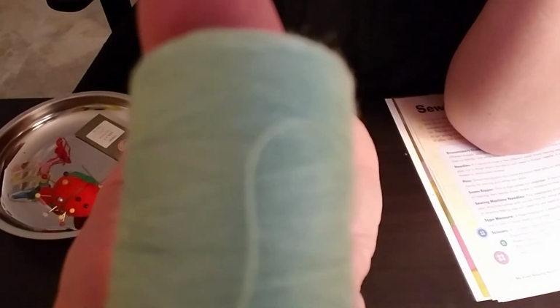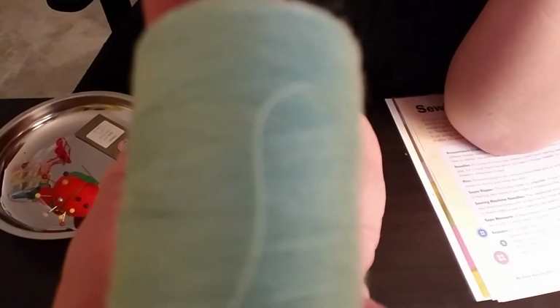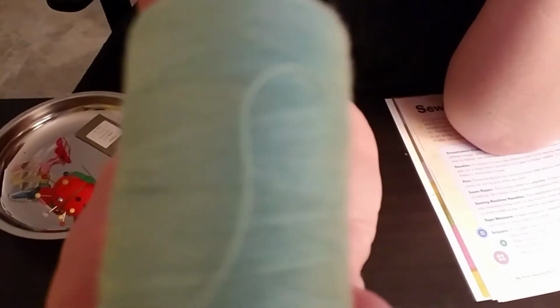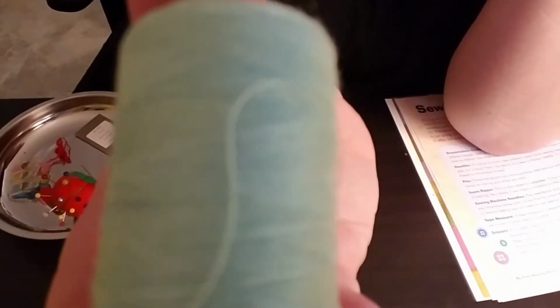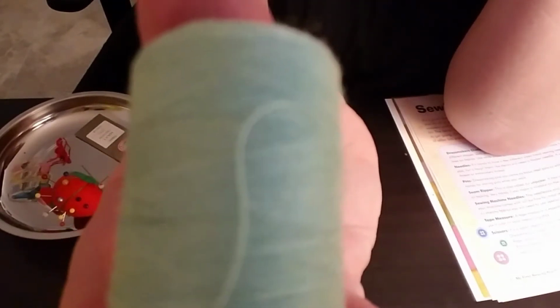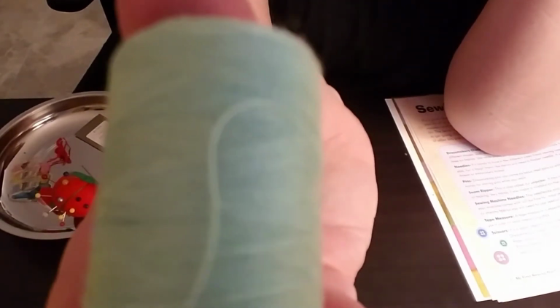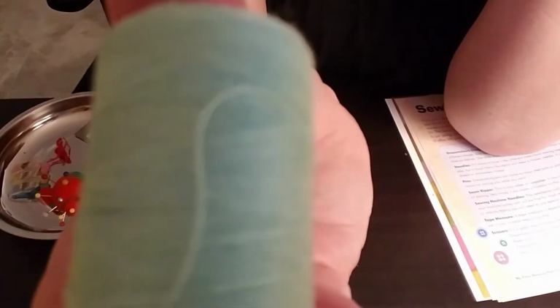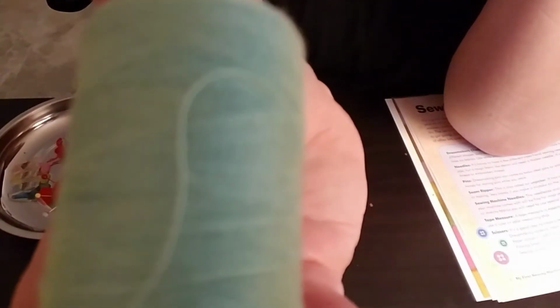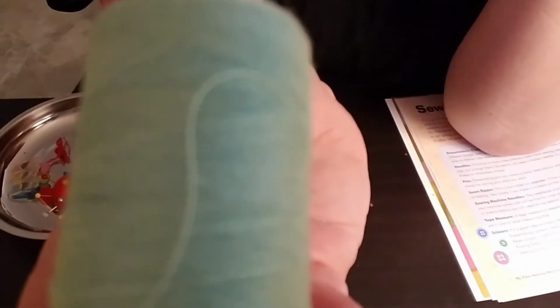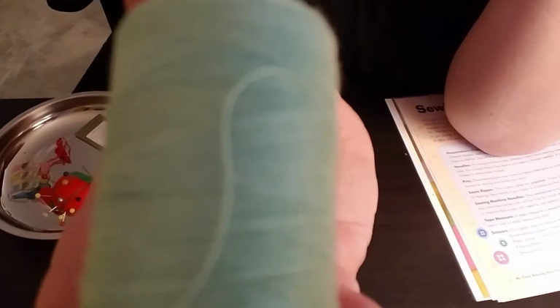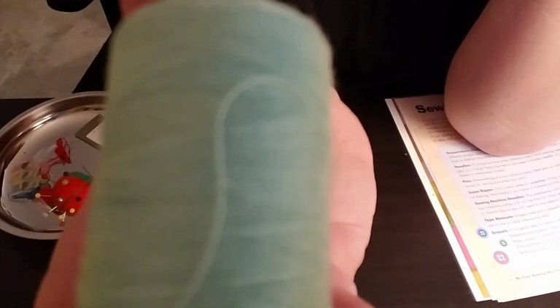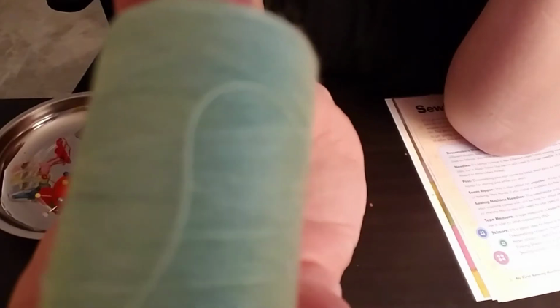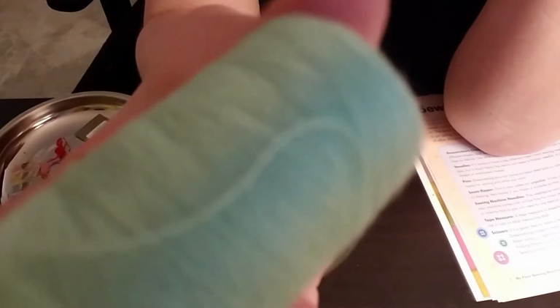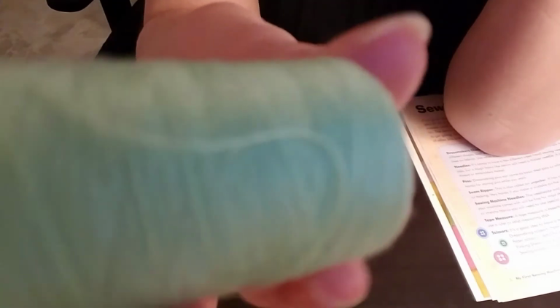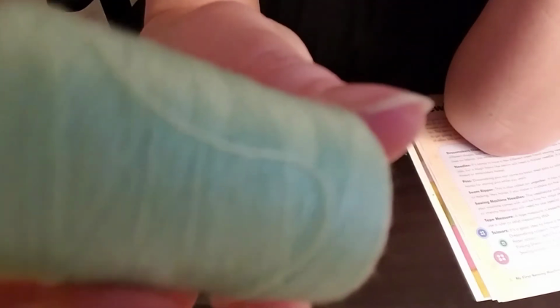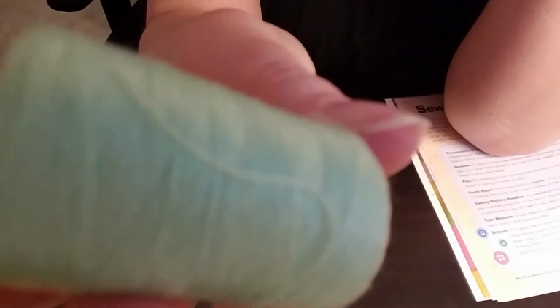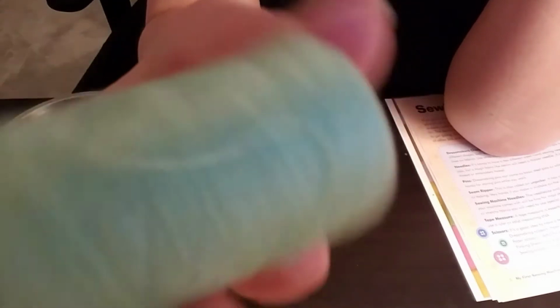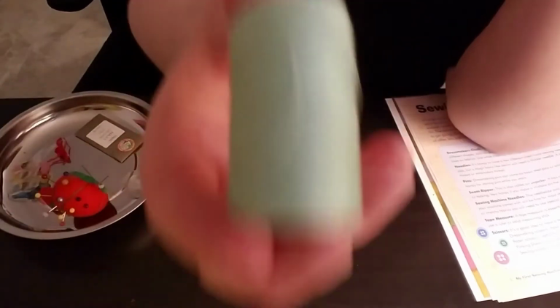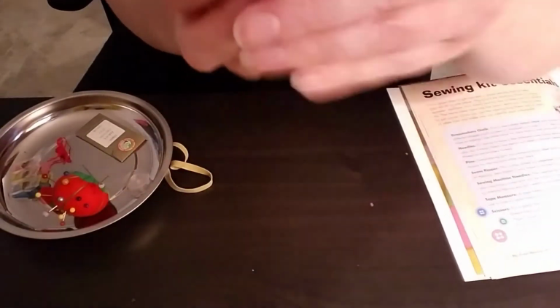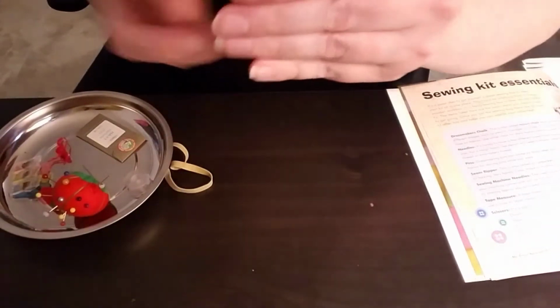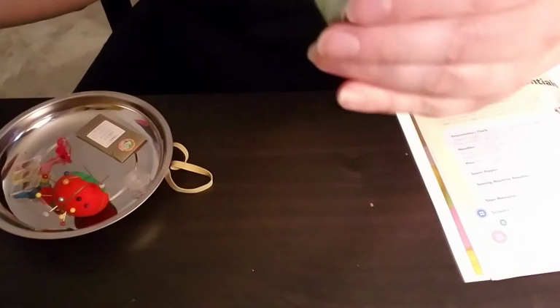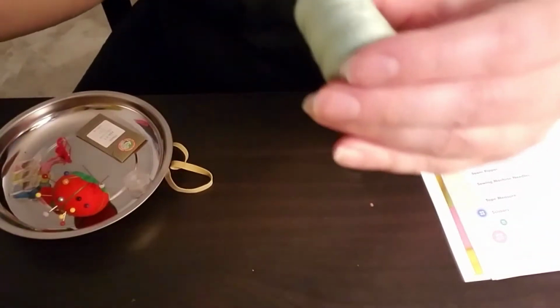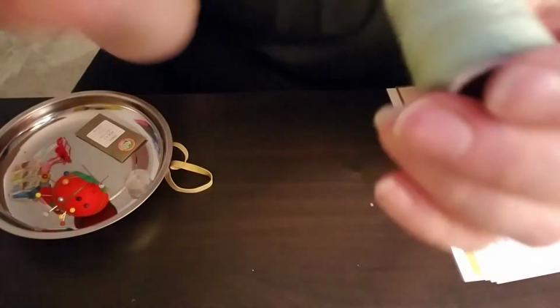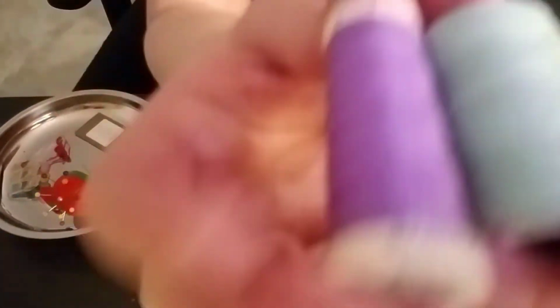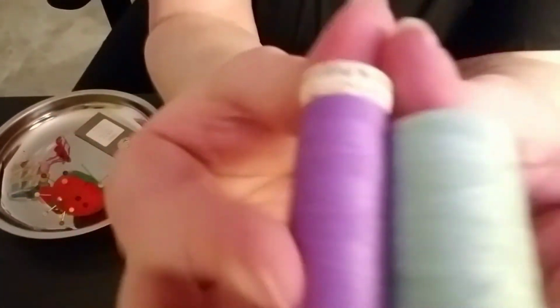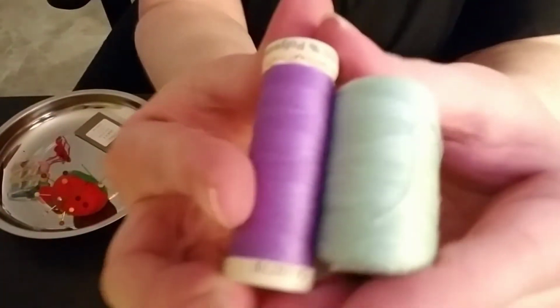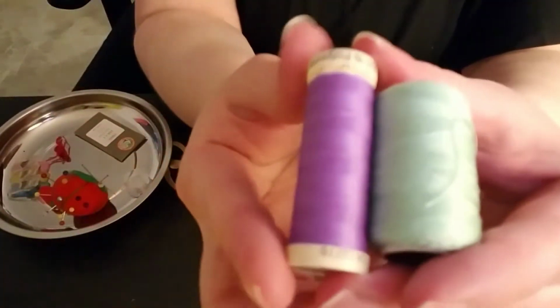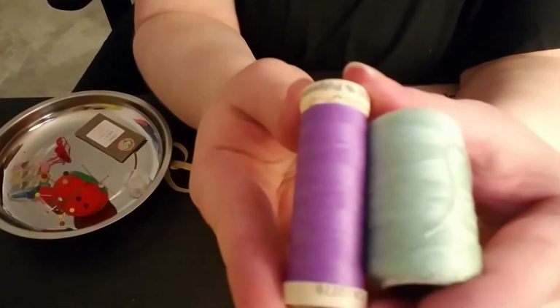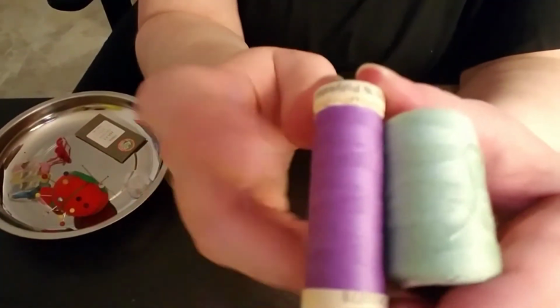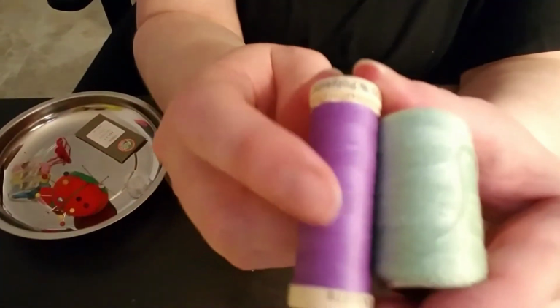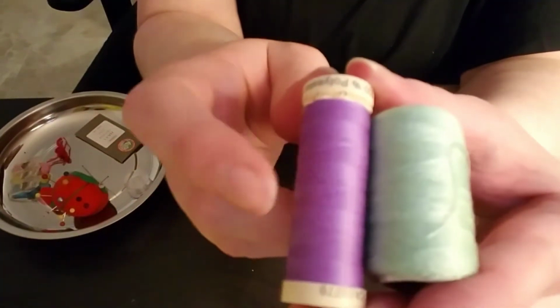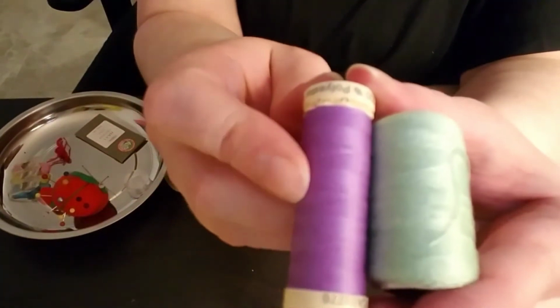The surface is not smooth — it has little hairs on it. This is polyester, and it tends to be smoother.